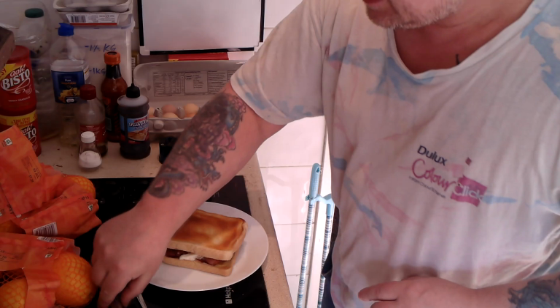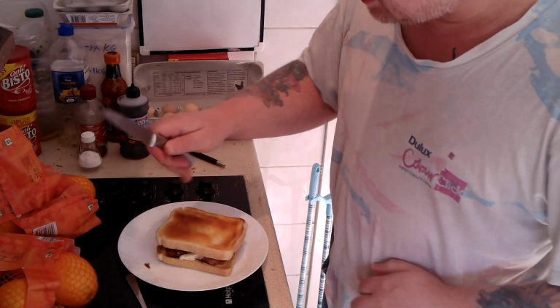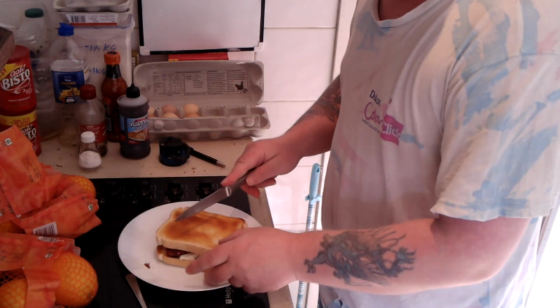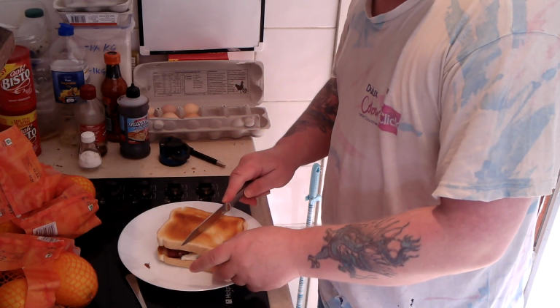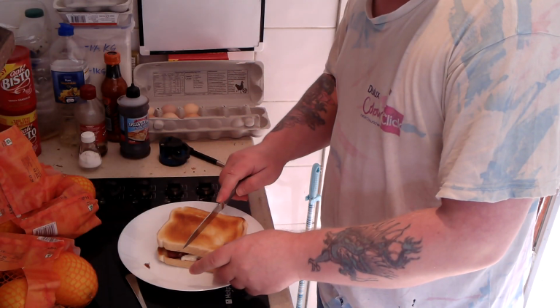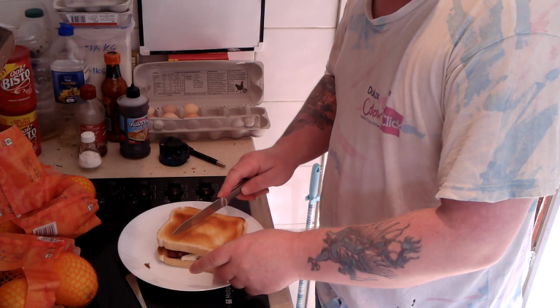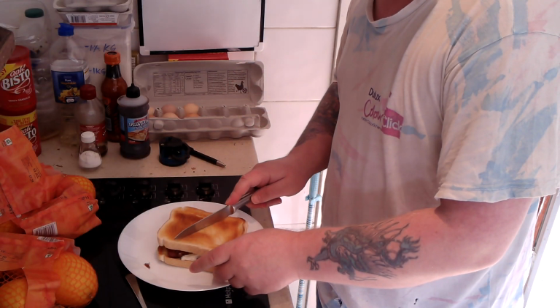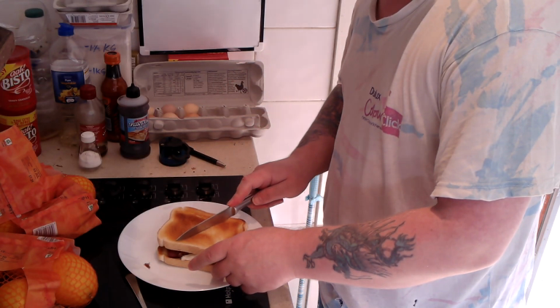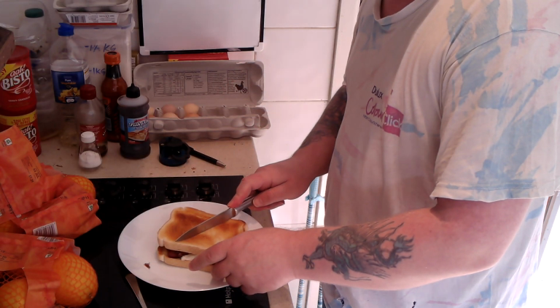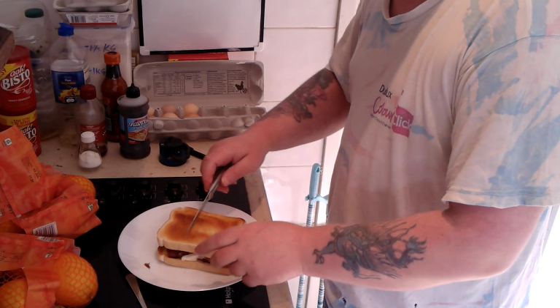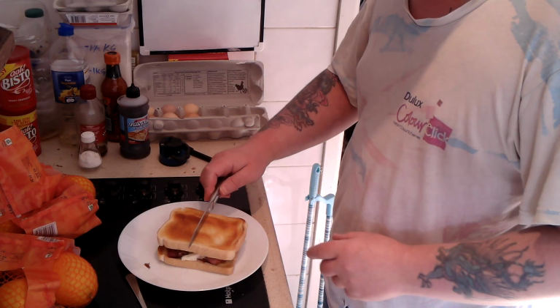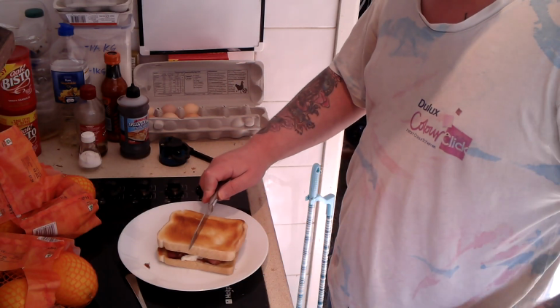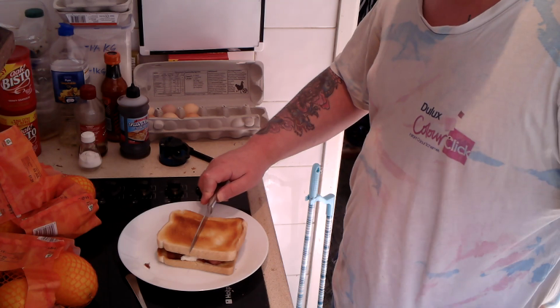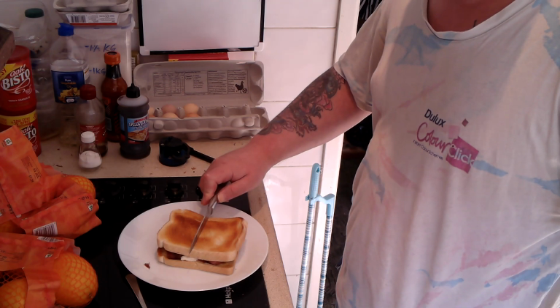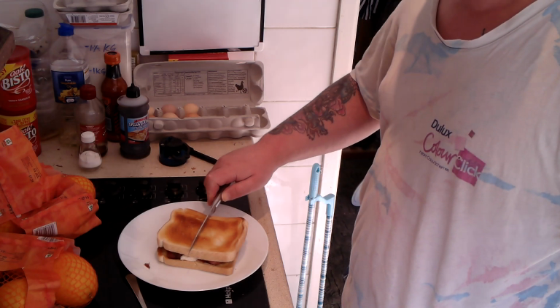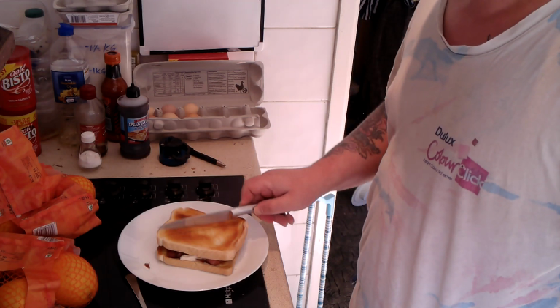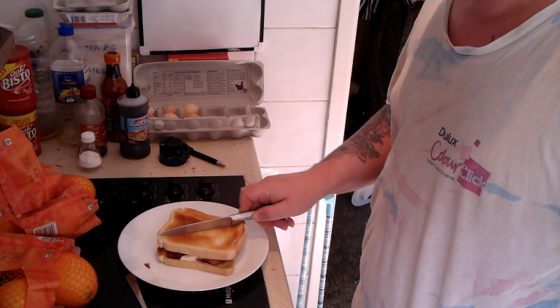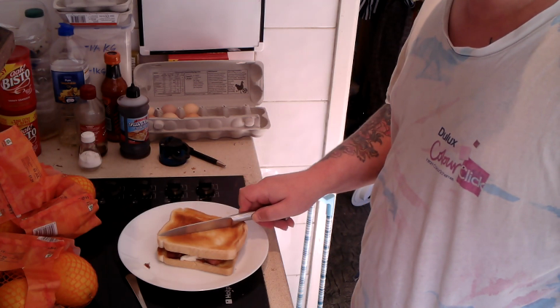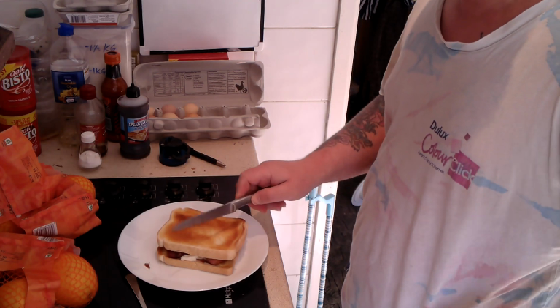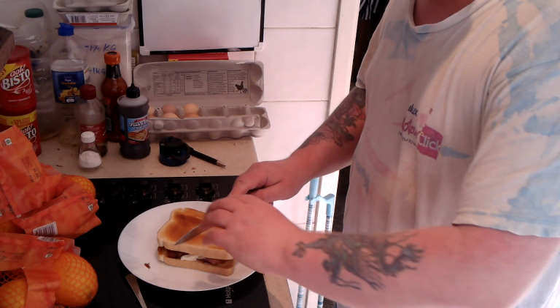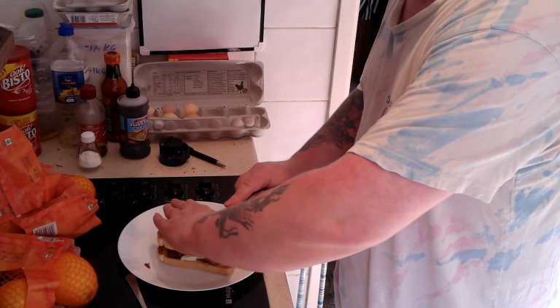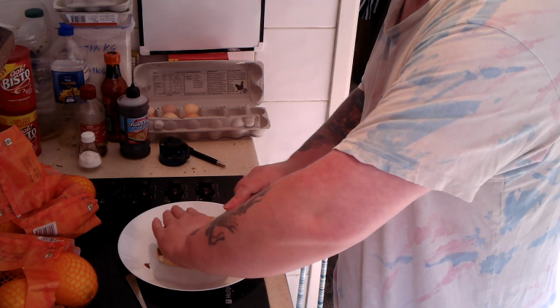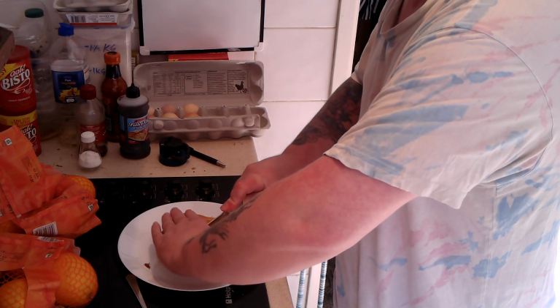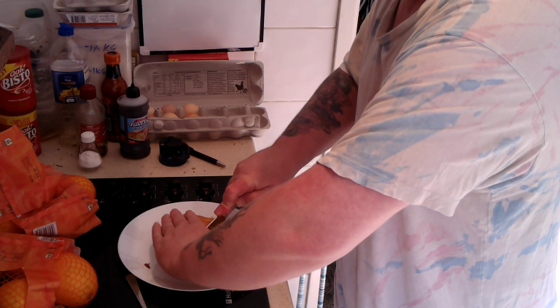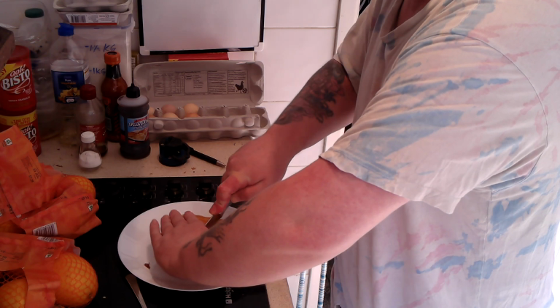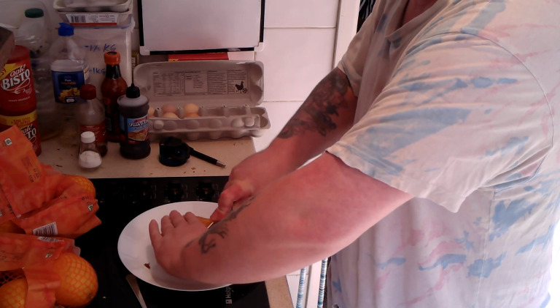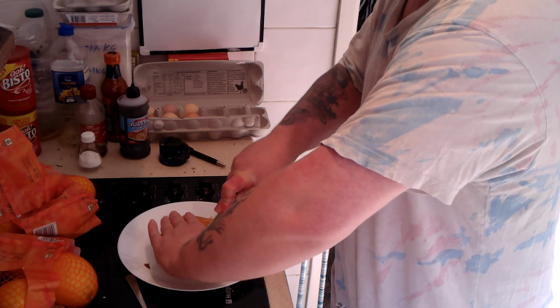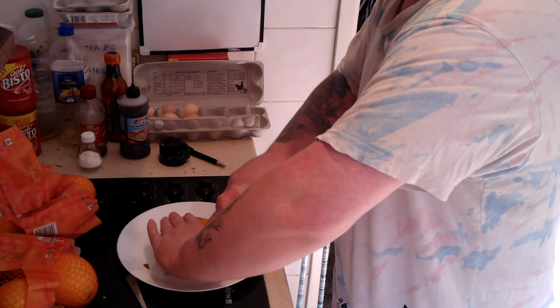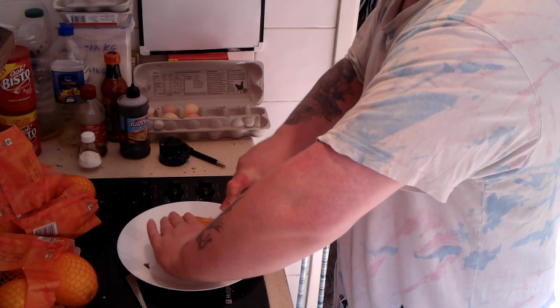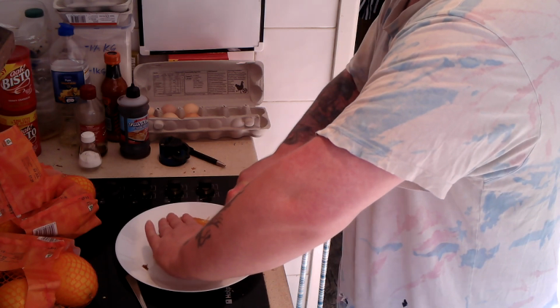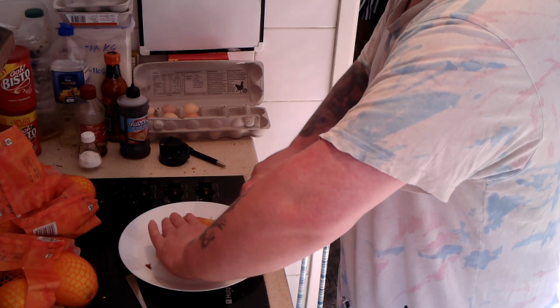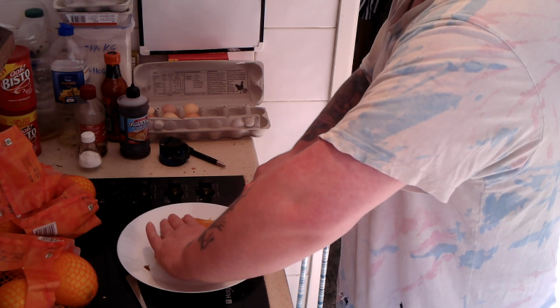Get a knife. You've got your option there to cut it into halves or cut it into triangles. I'm going to go somewhere in the middle. There we go.